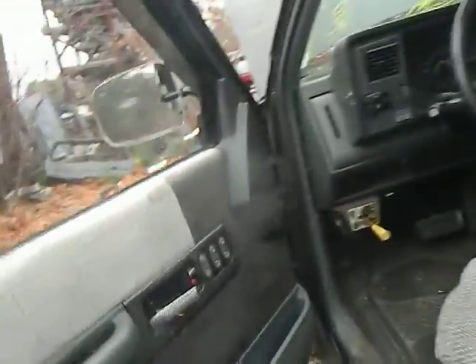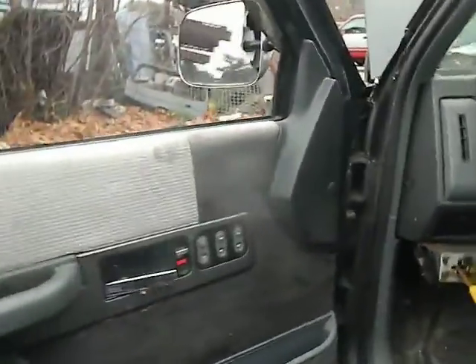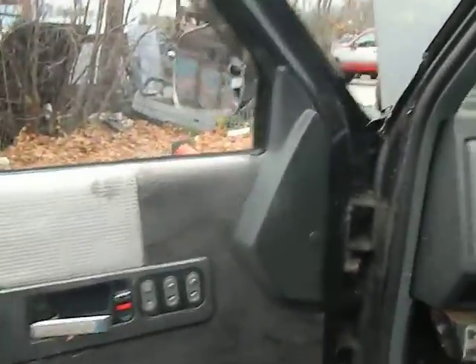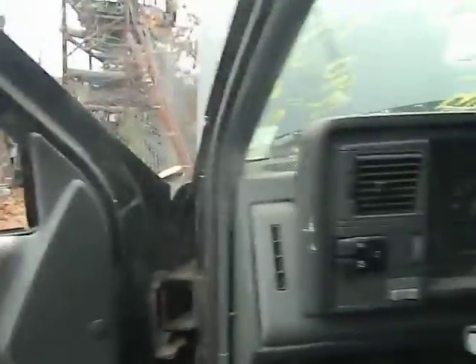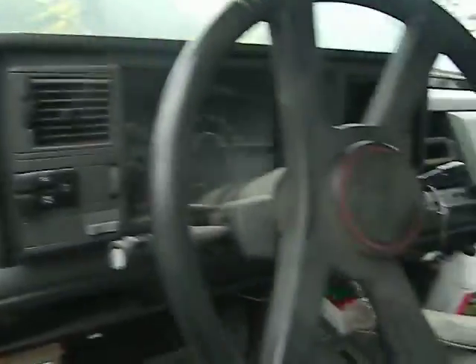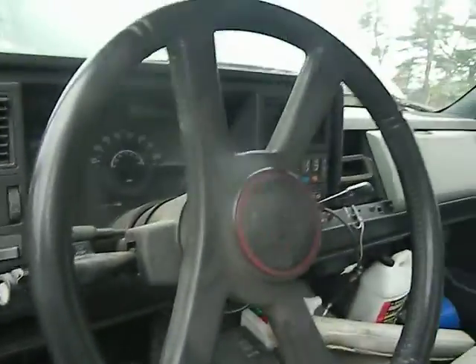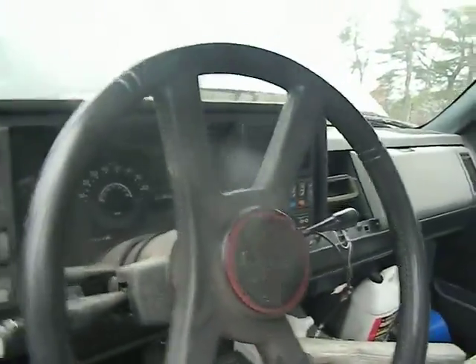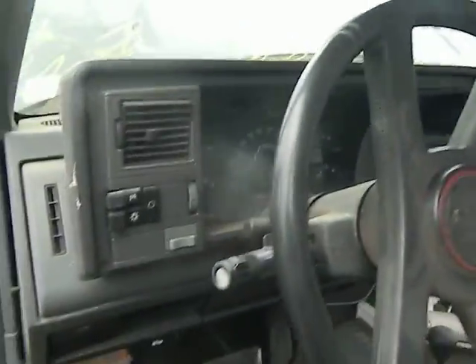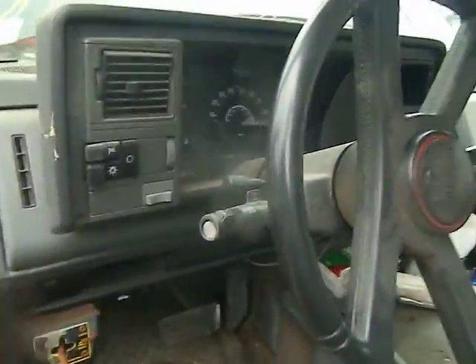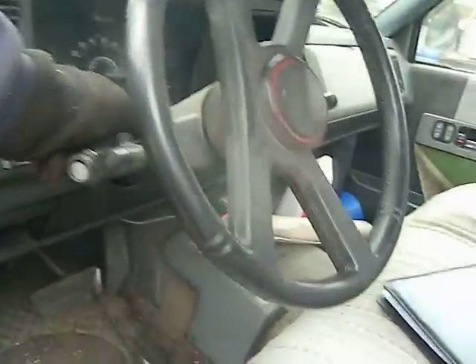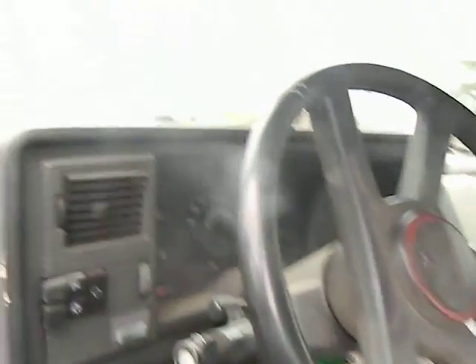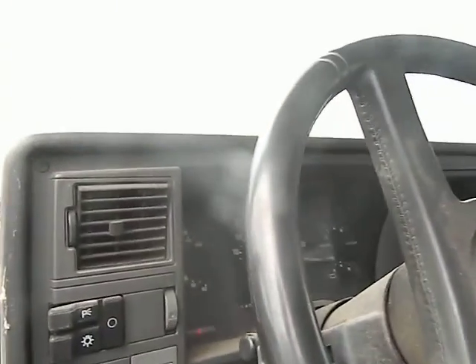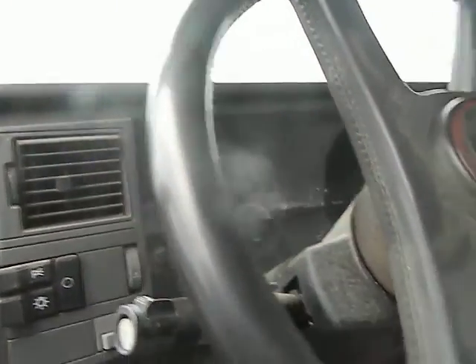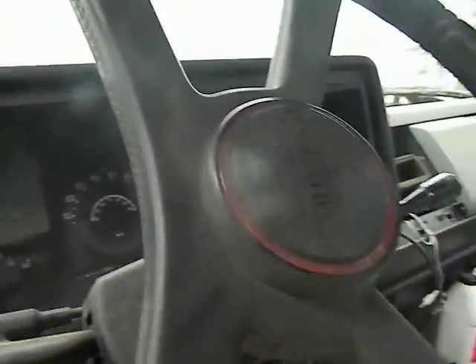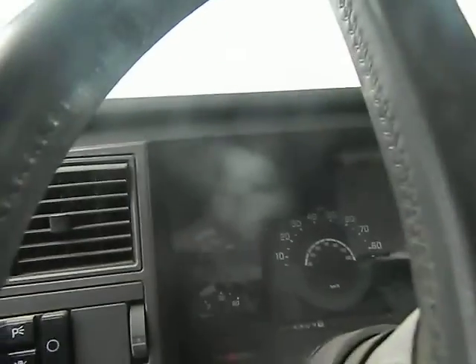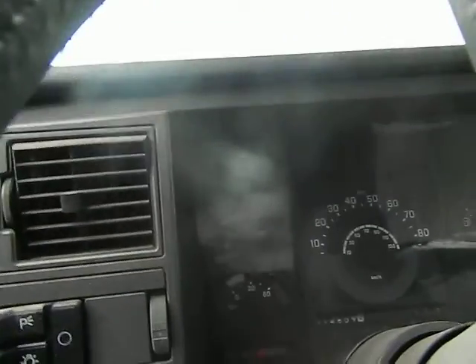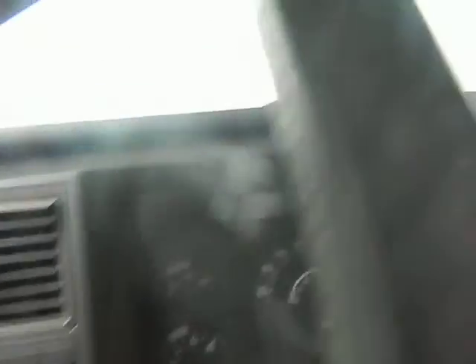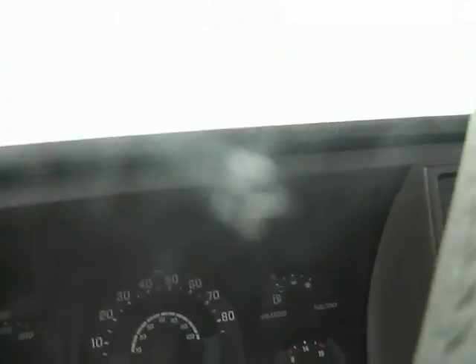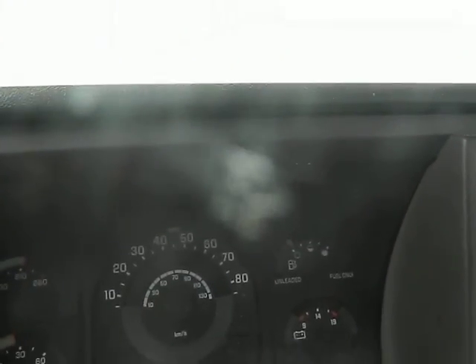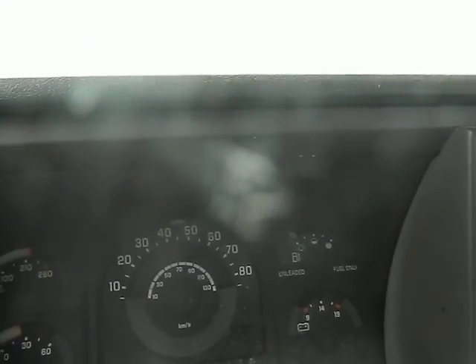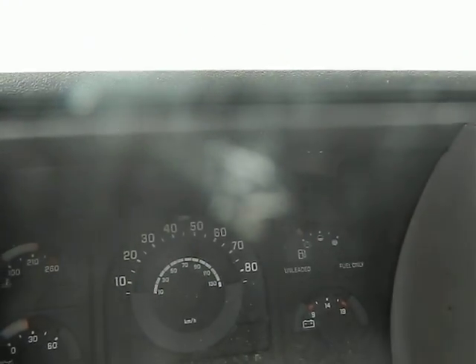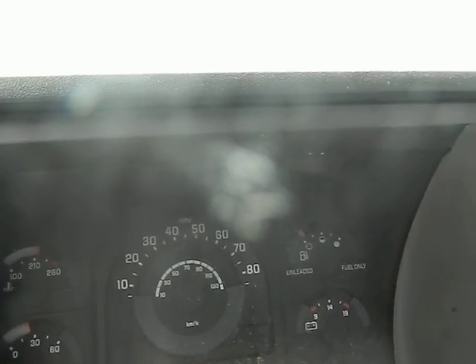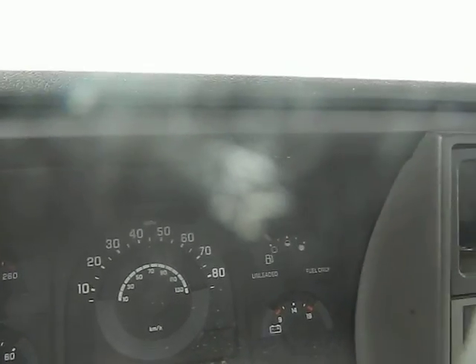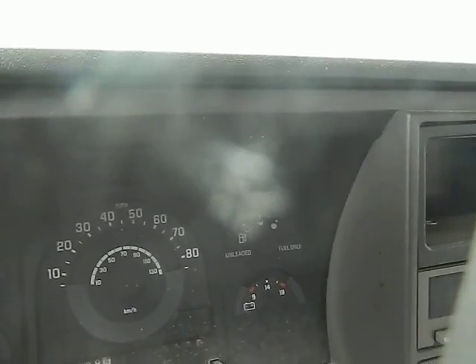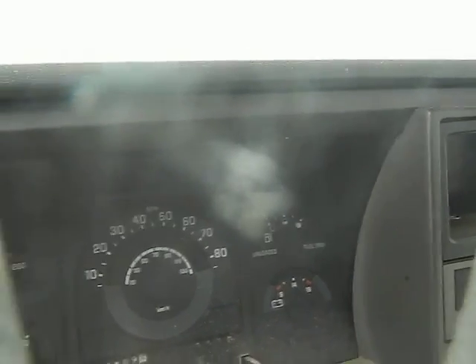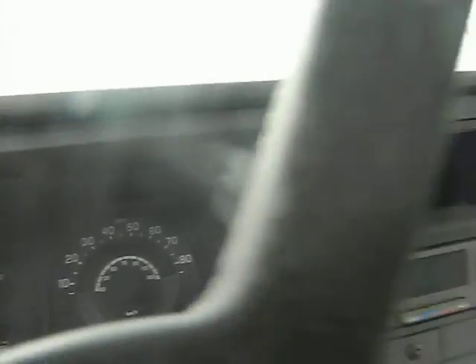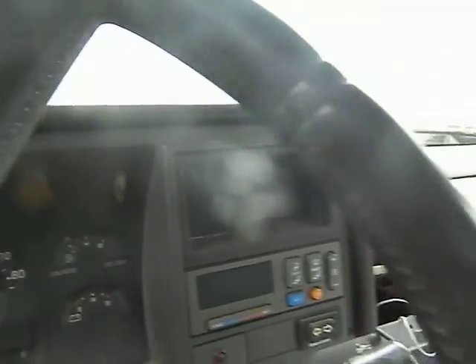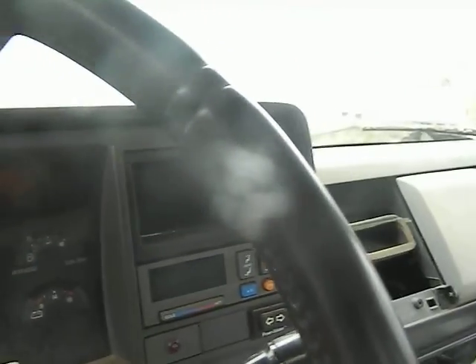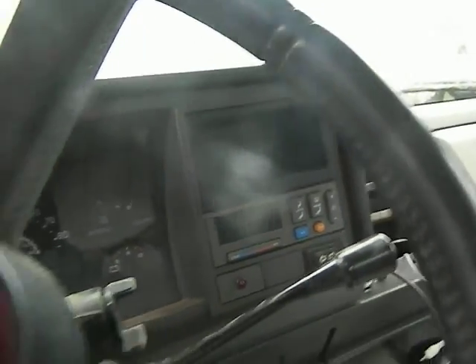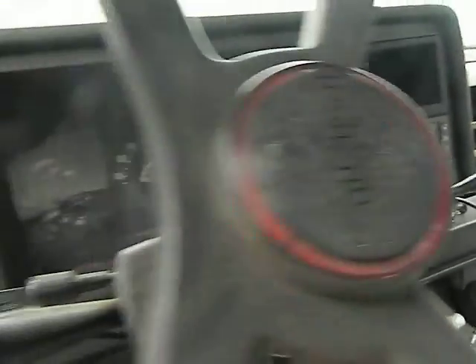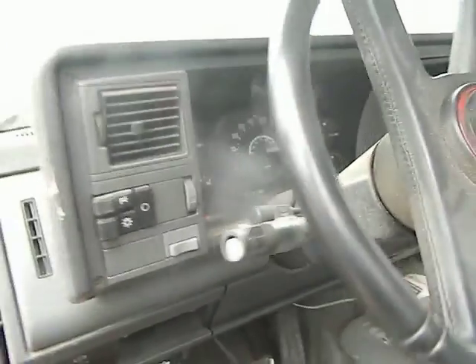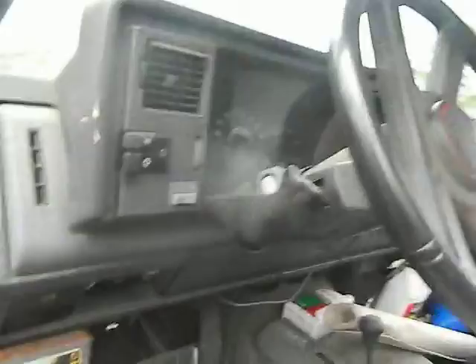It's got power door locks, power windows, a four-spoke wheel, and tilt column. It's got gauges — it does not have a tachometer, but it has sweep gauges for the rest of the gauges.